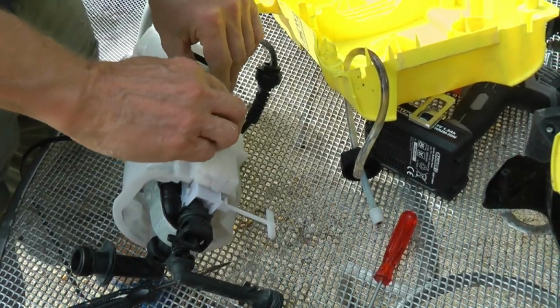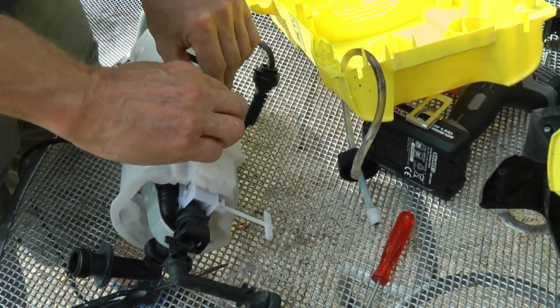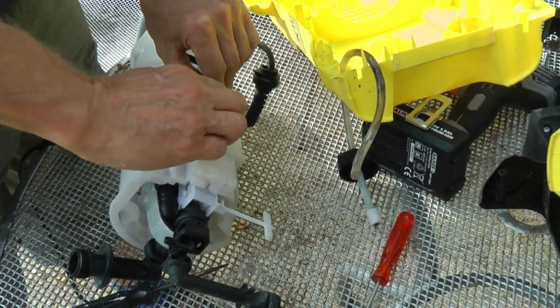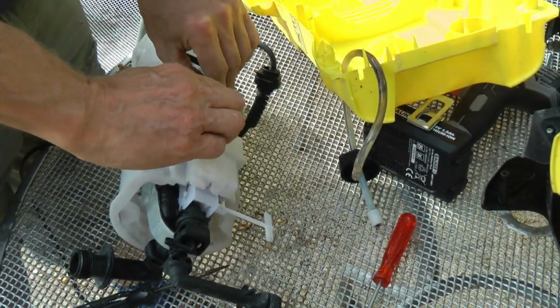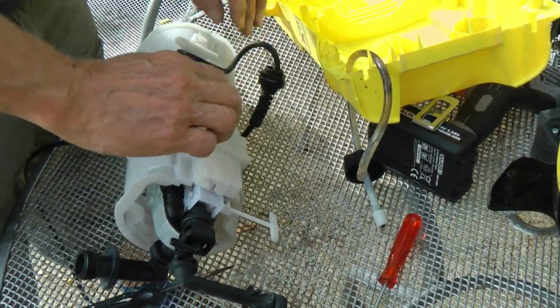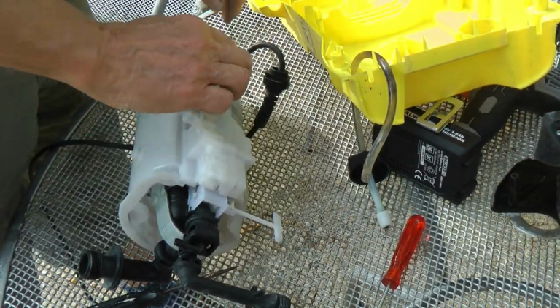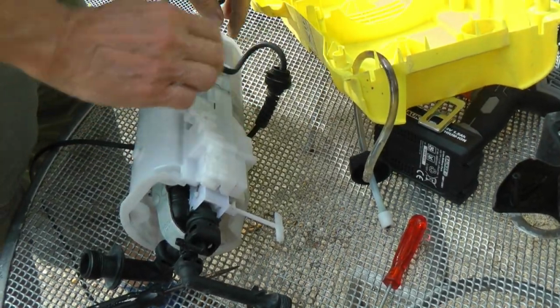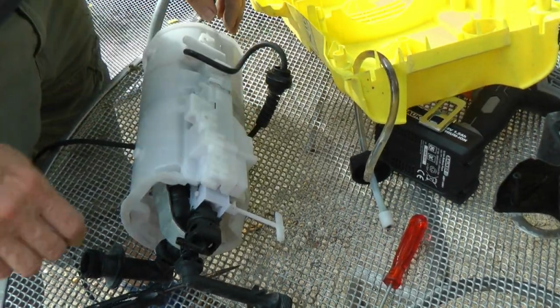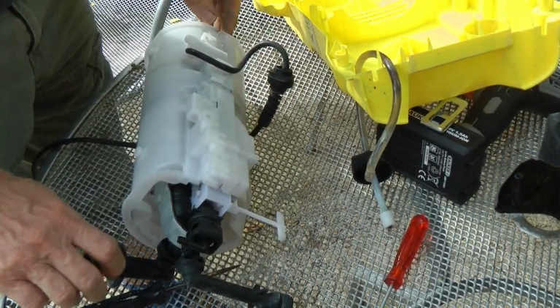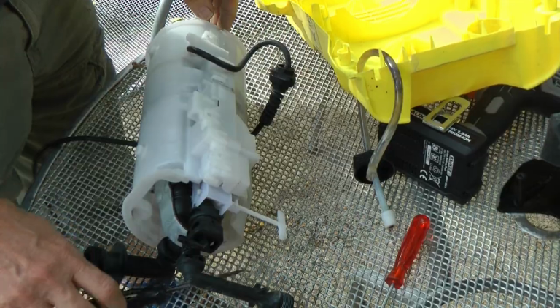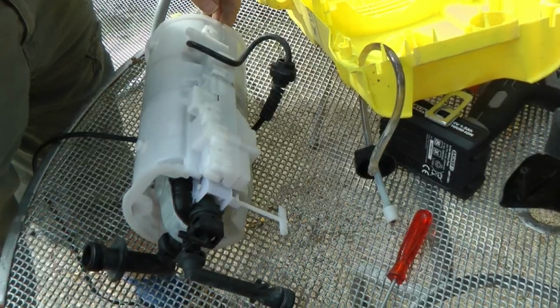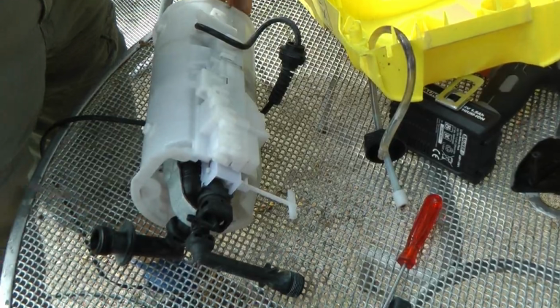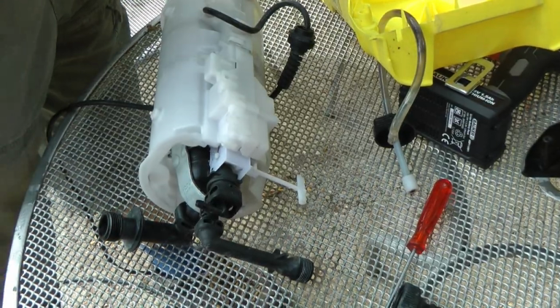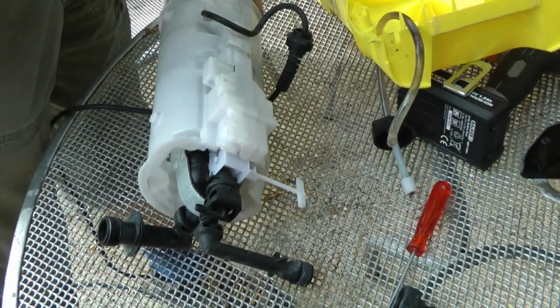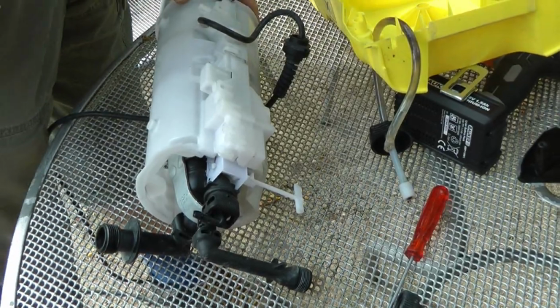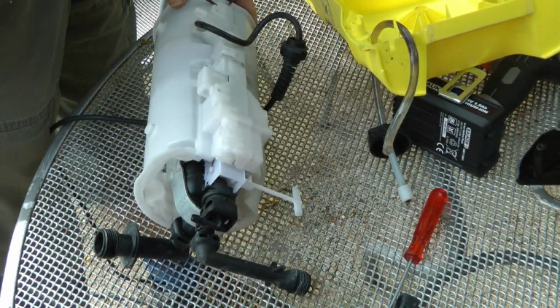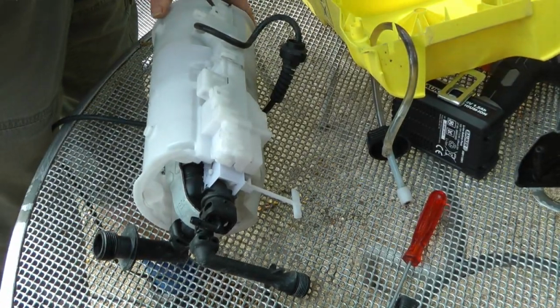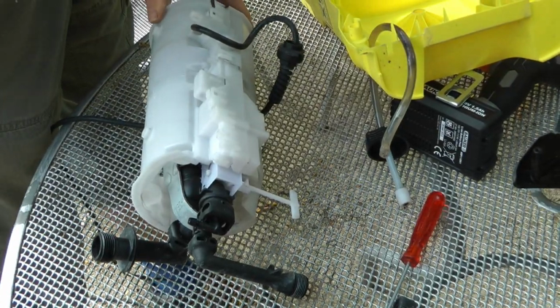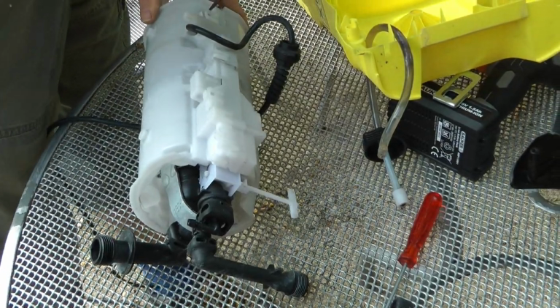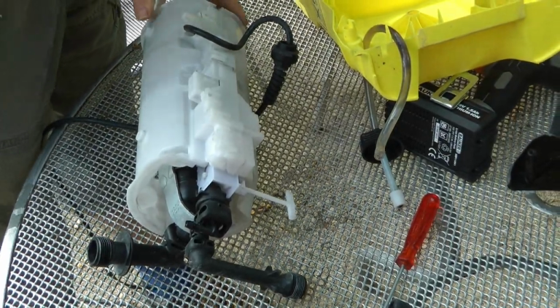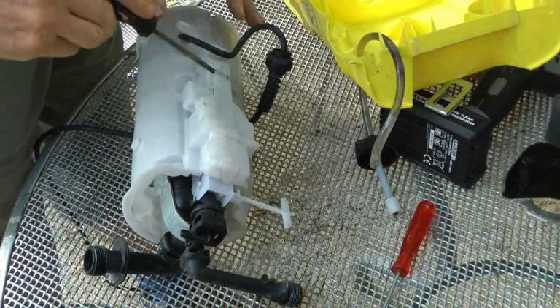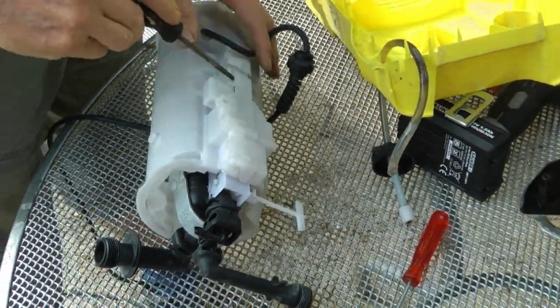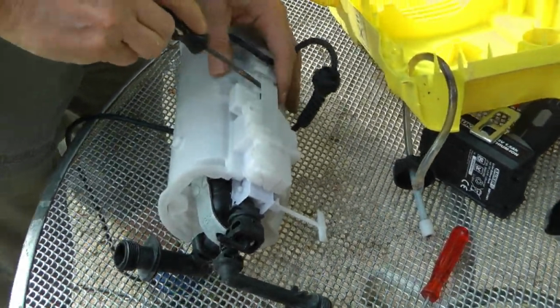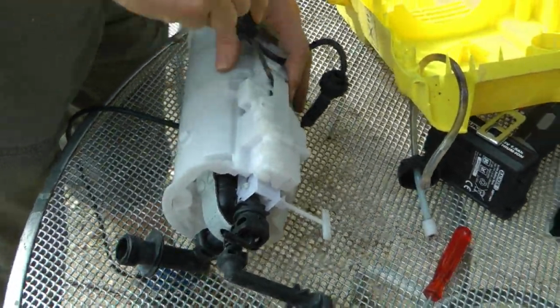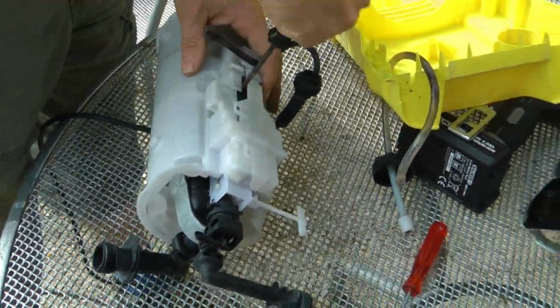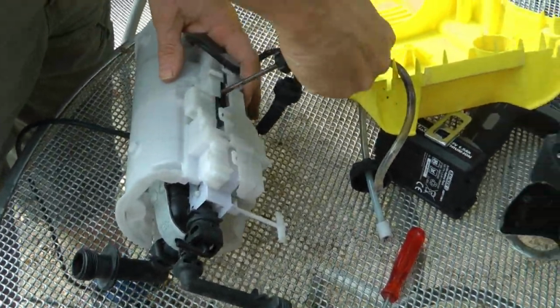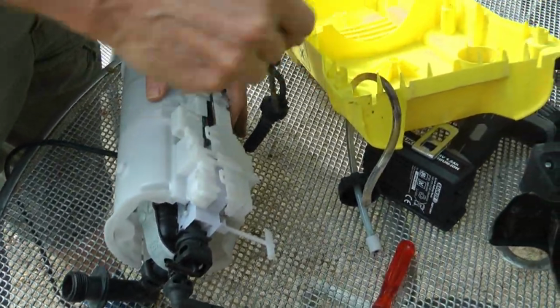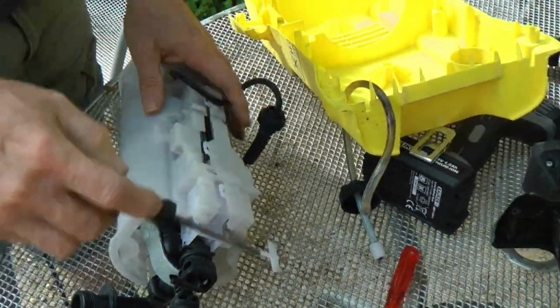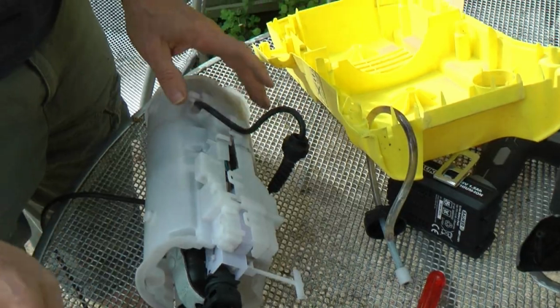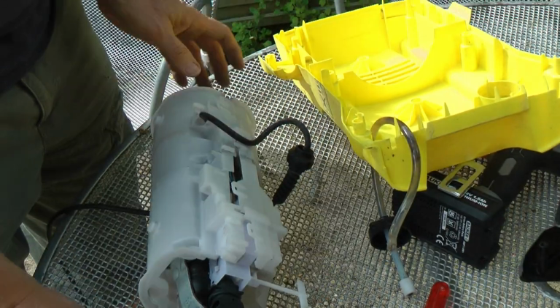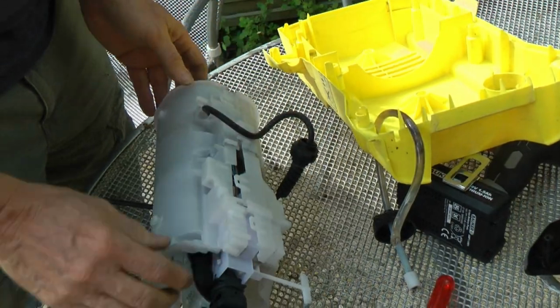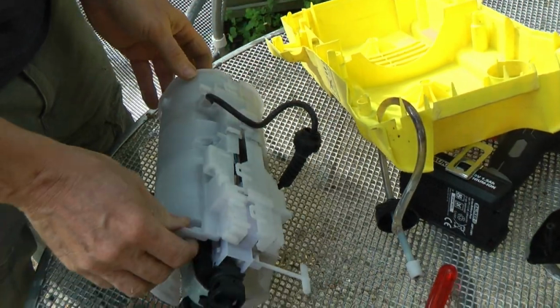Place your bets — what's going to be wrong? Normally with all these pressure washers, people let them freeze, and they've blown the seals out or the little metal plugs they put in.